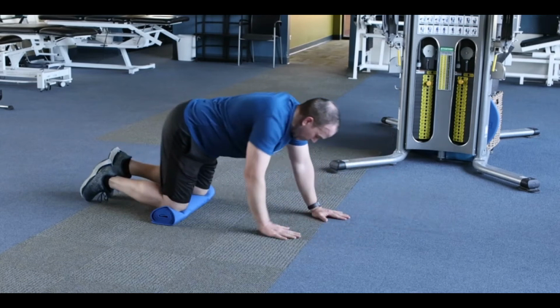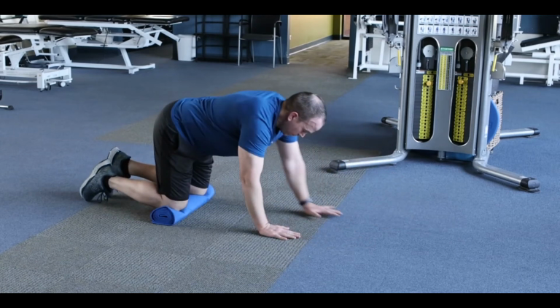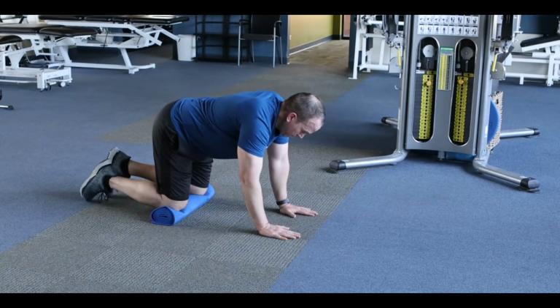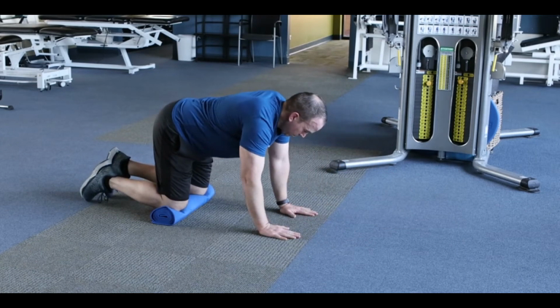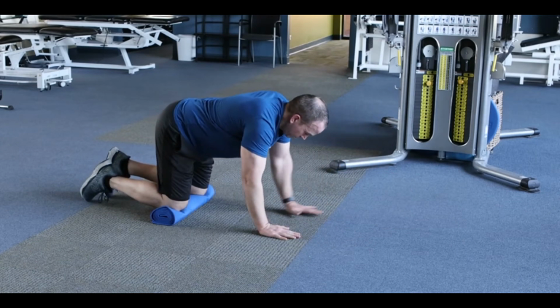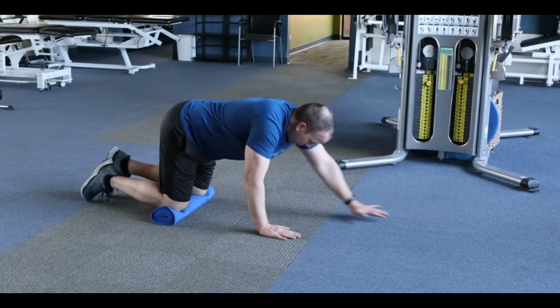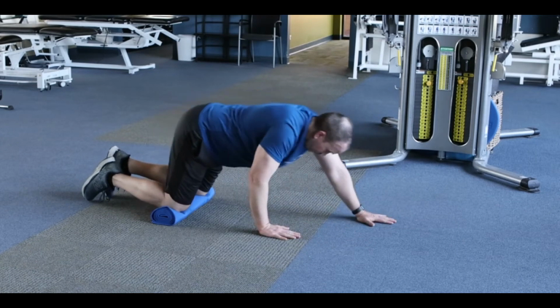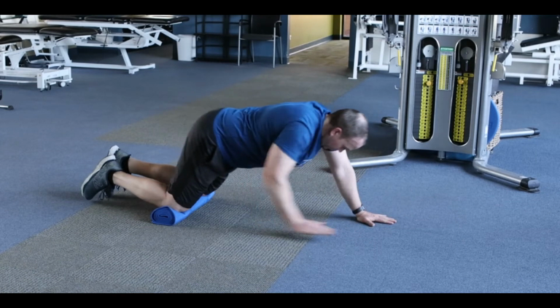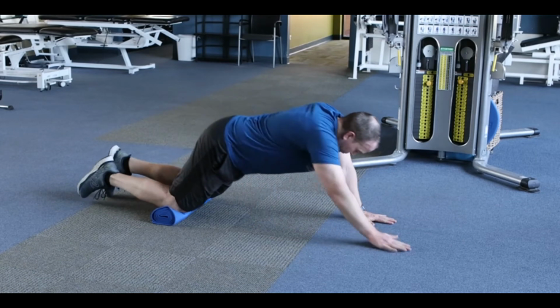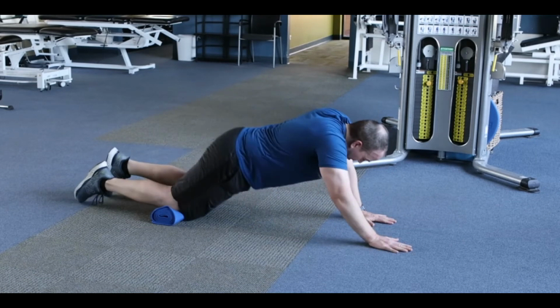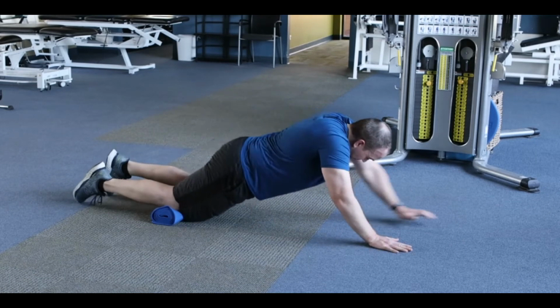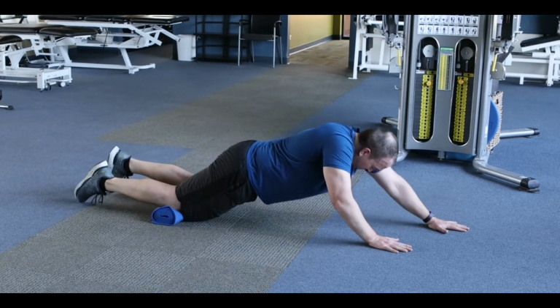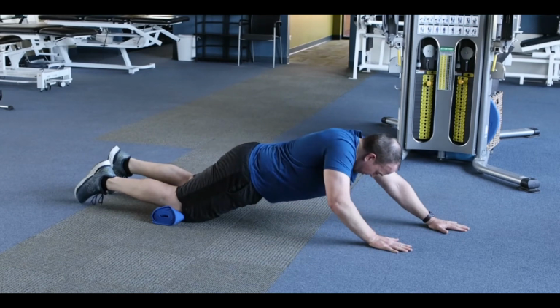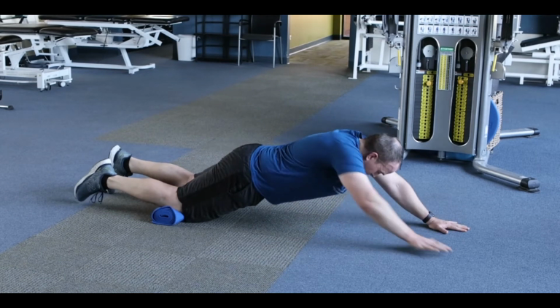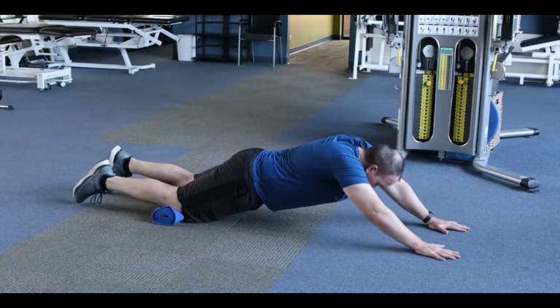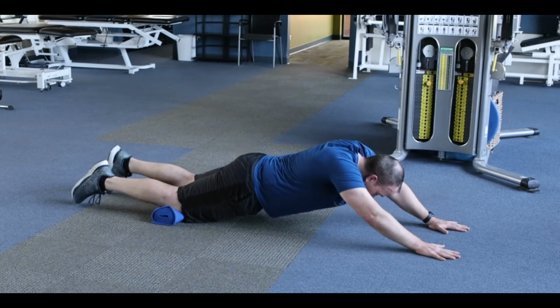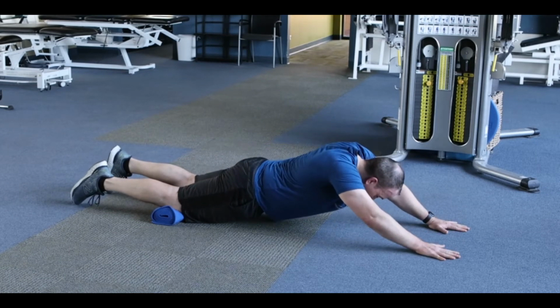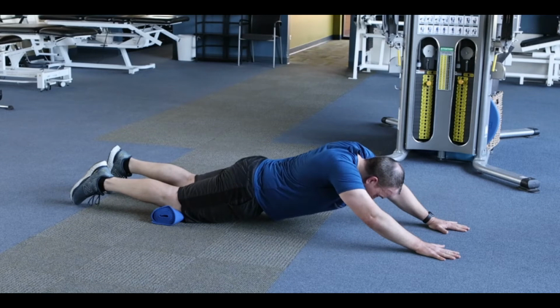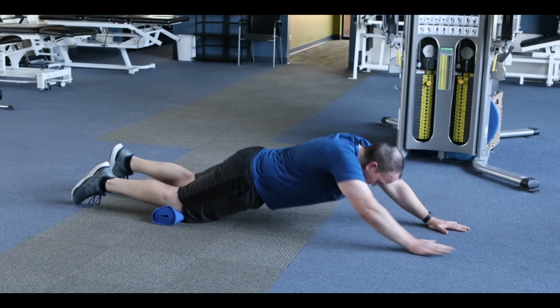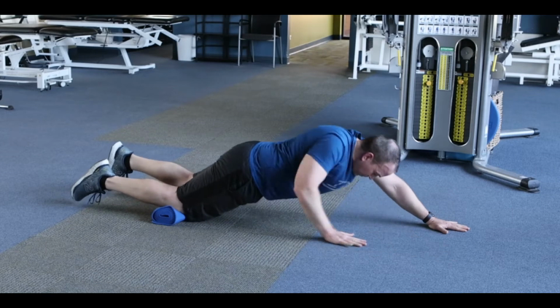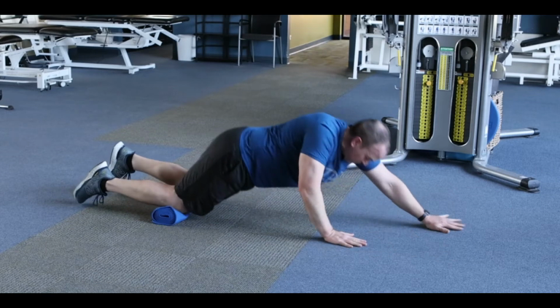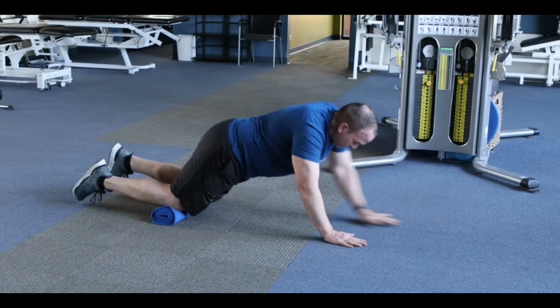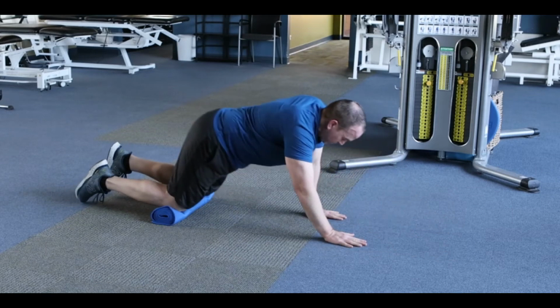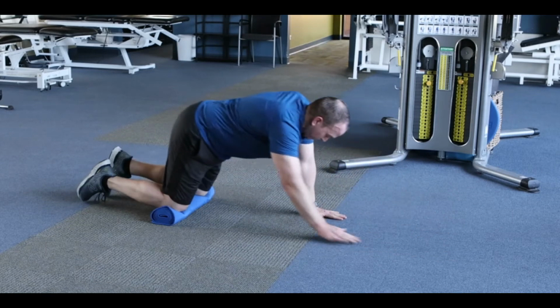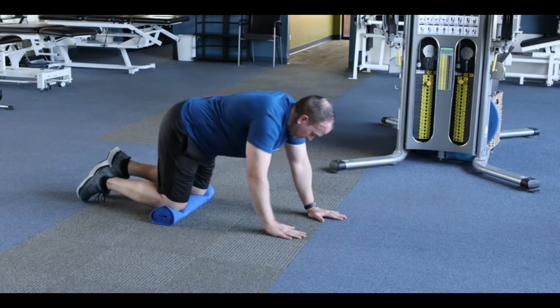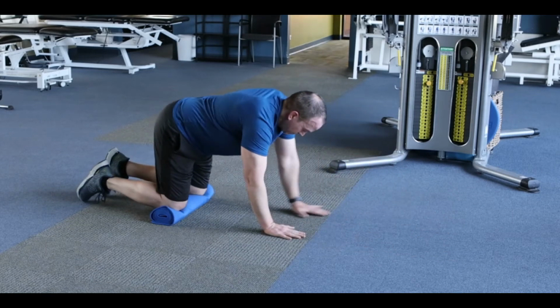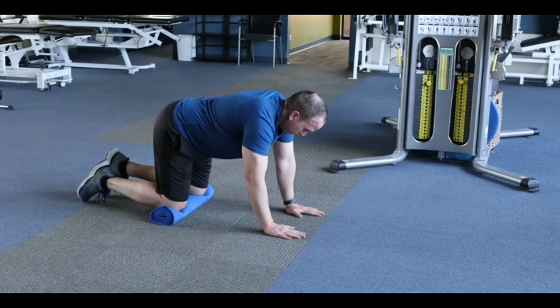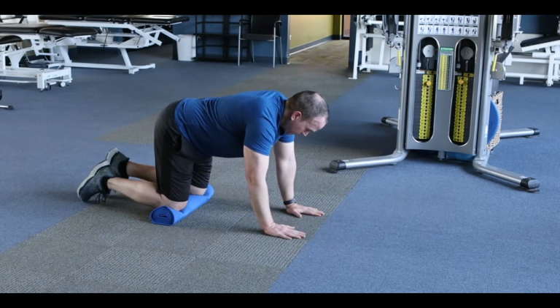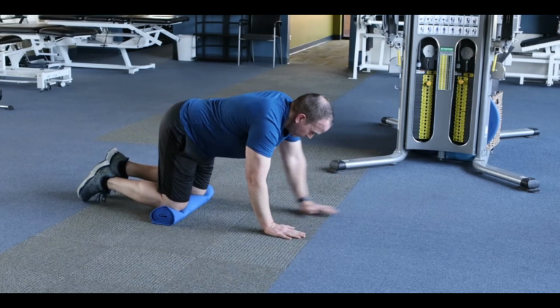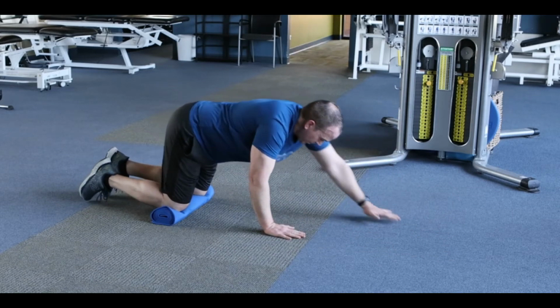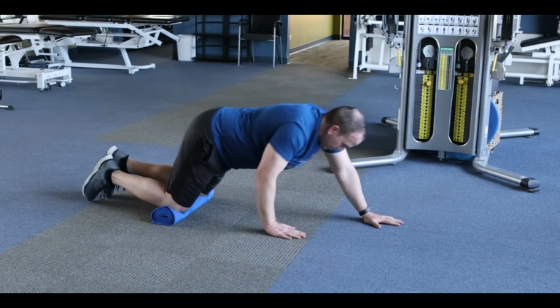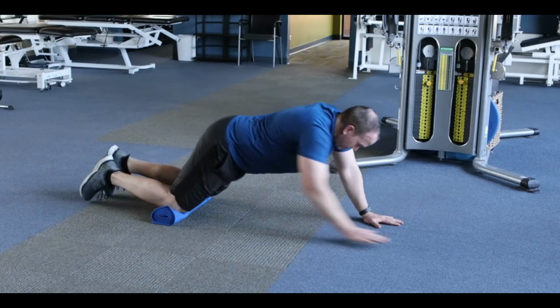This is the plank walkout. Start this exercise in the hands and knees position, then walk yourself out into a plank on knees, walk yourself back in.